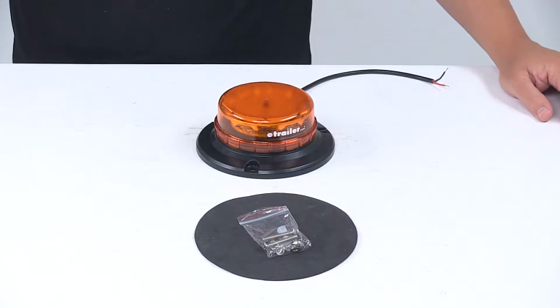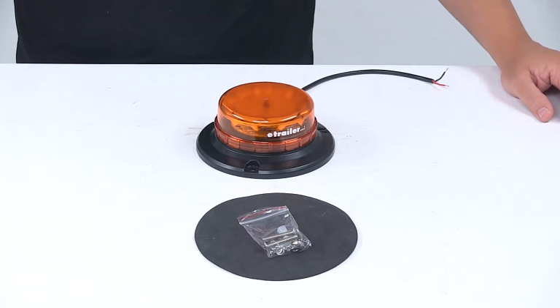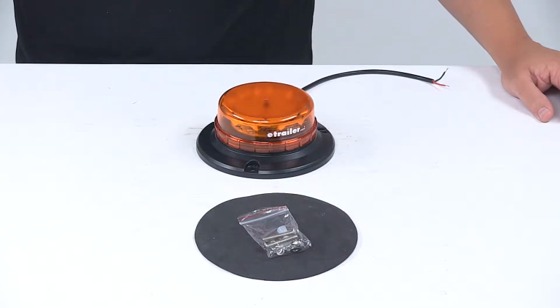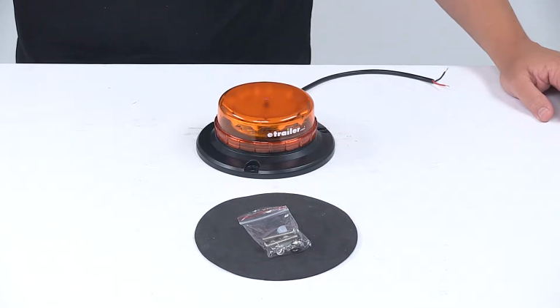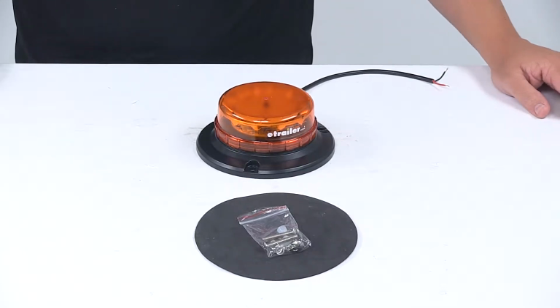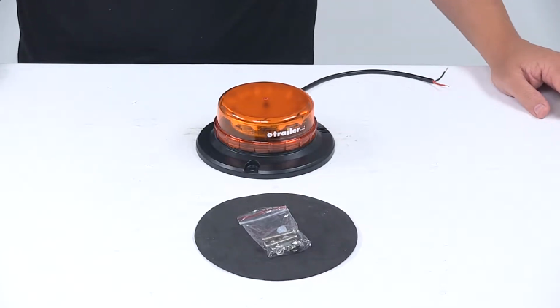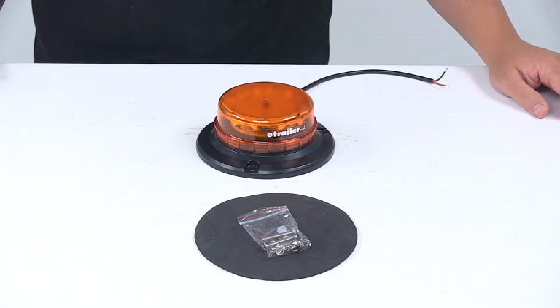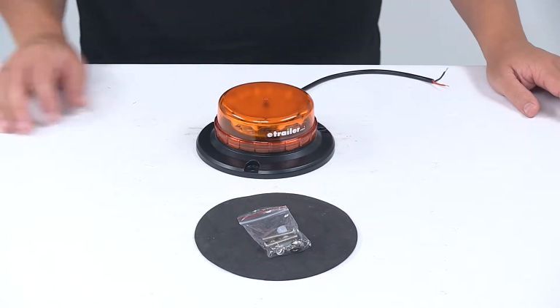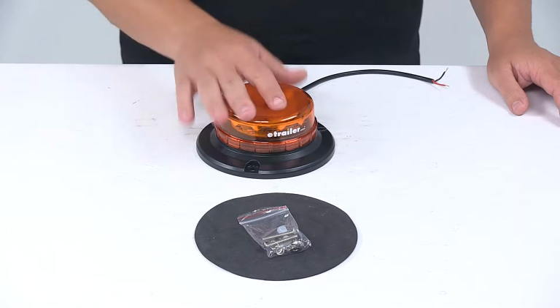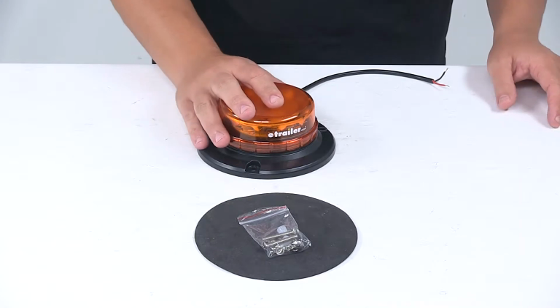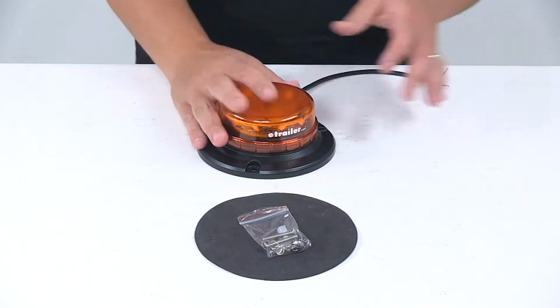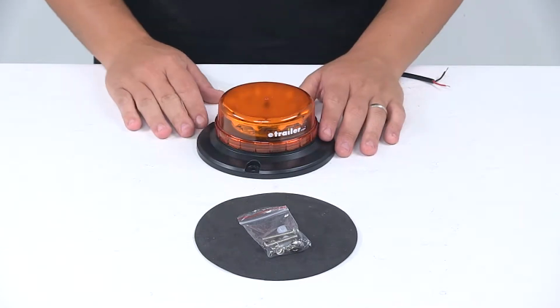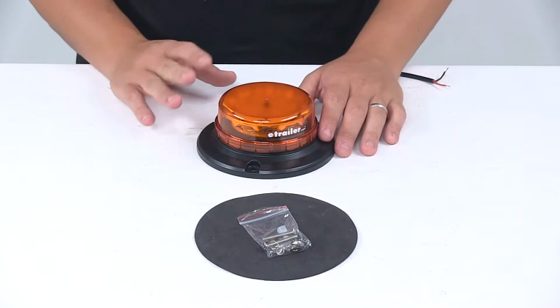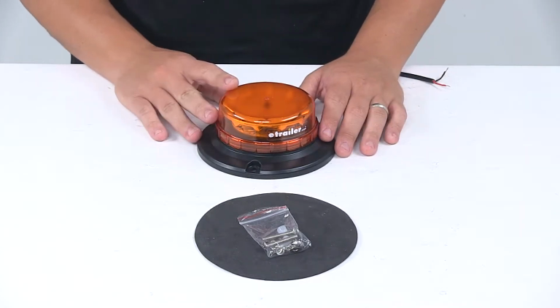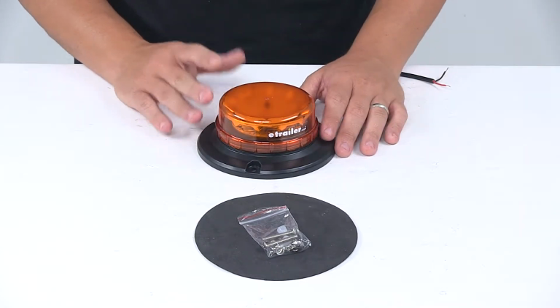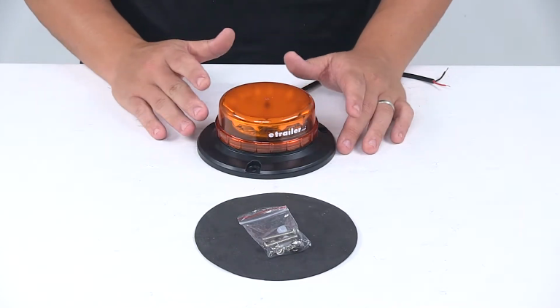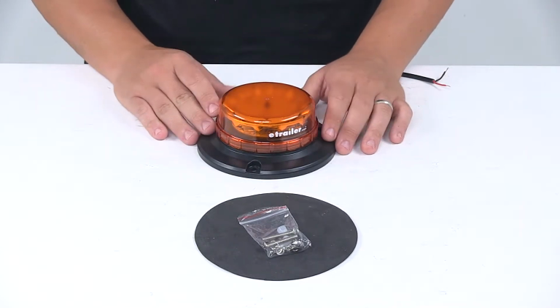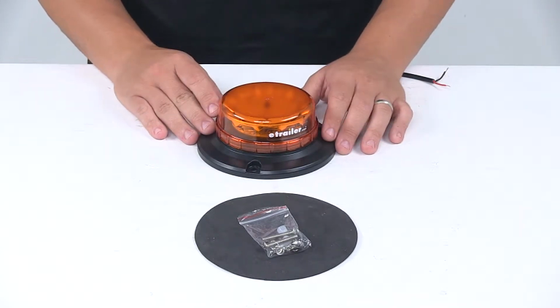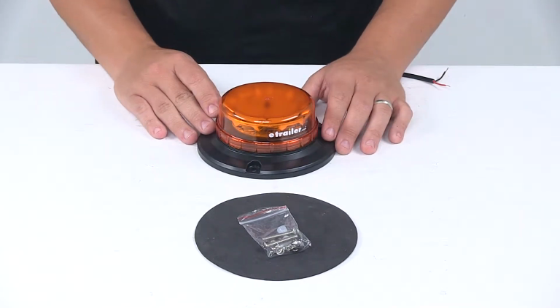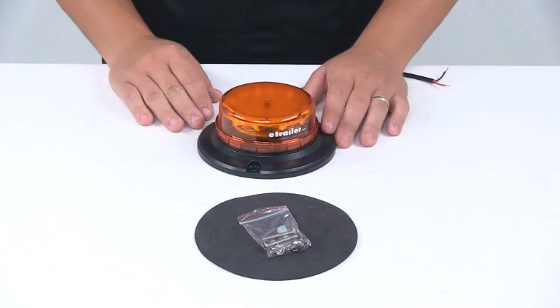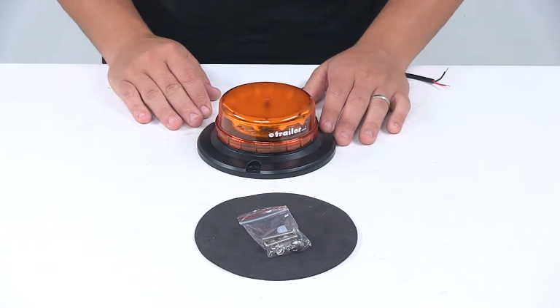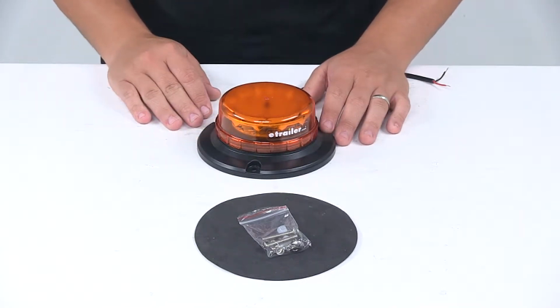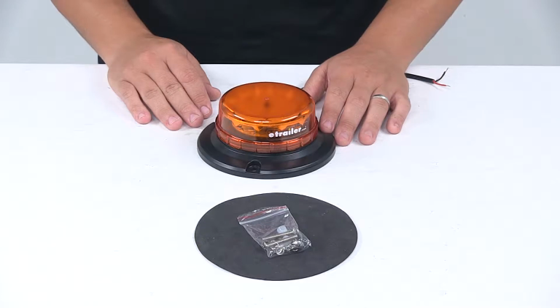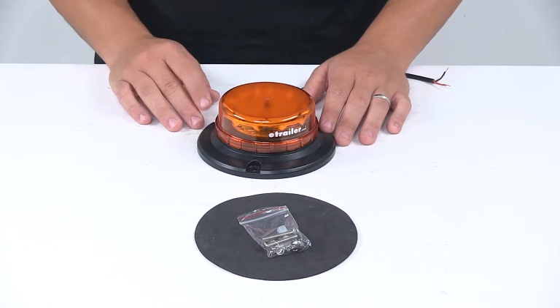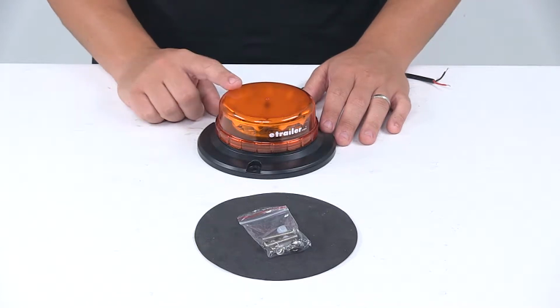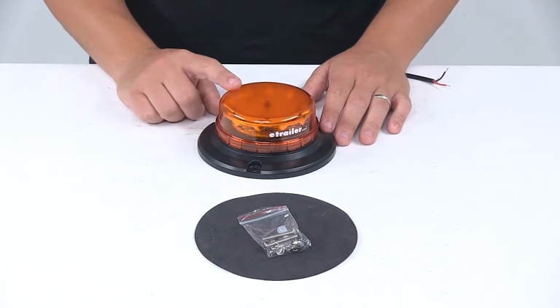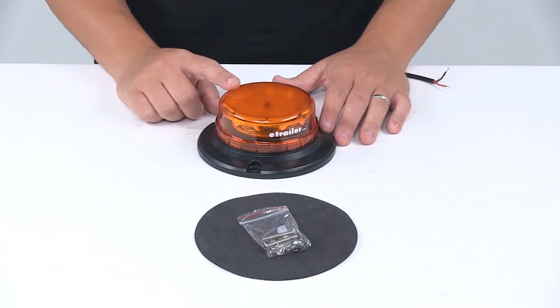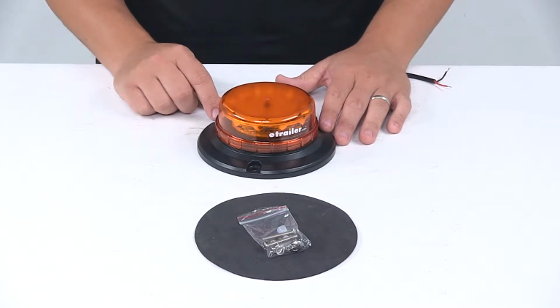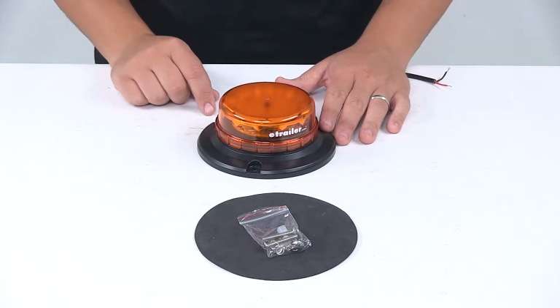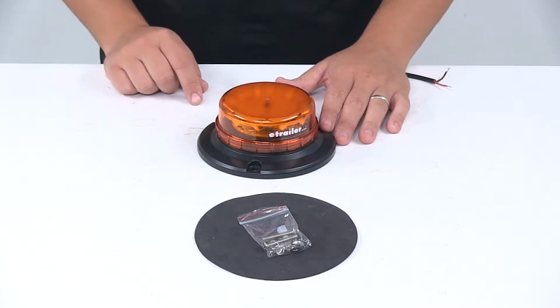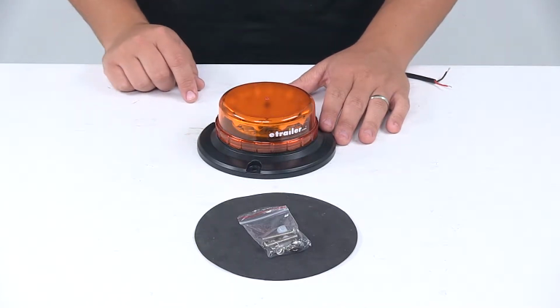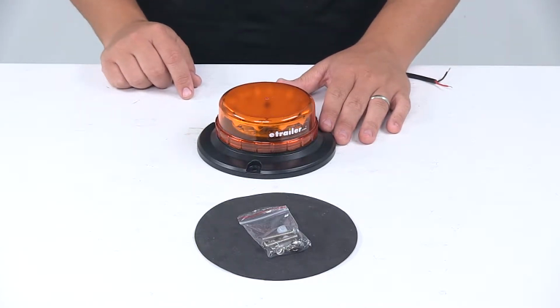Today we're taking a look at a 12 LED beacon light. This low profile beacon light features 12 LEDs and three flash patterns to keep your vehicle visible on the road. It is IP56 rated to repel water and dust.